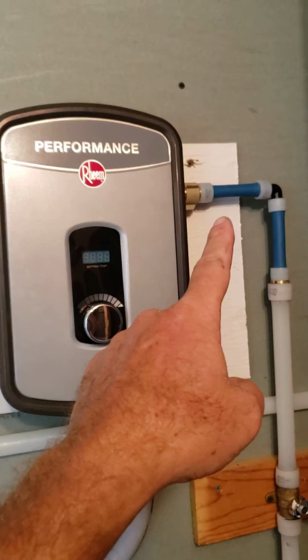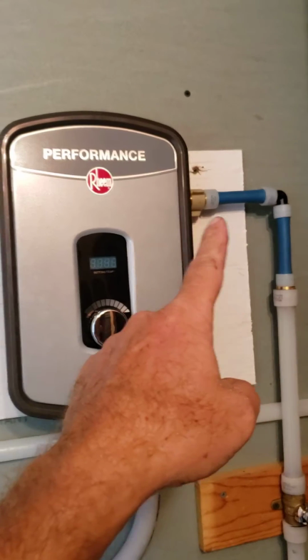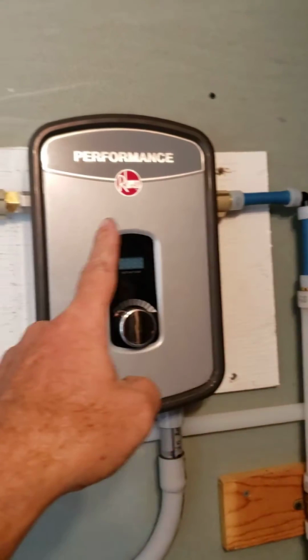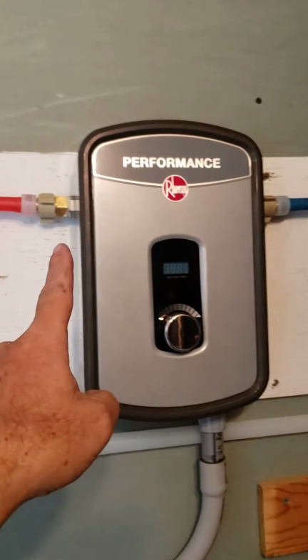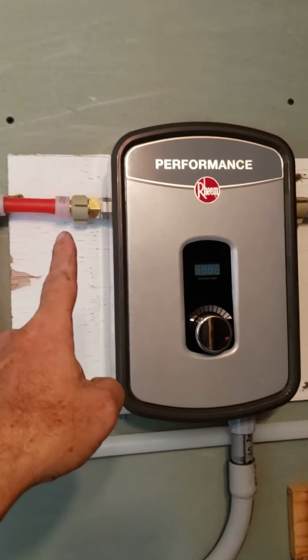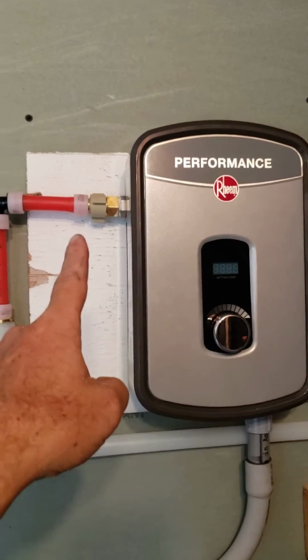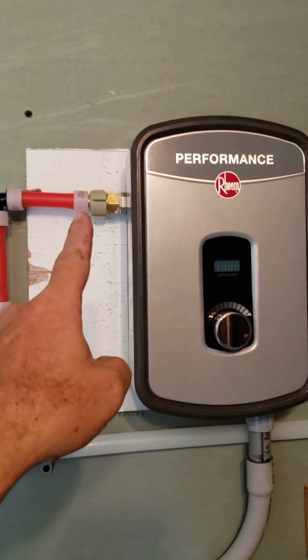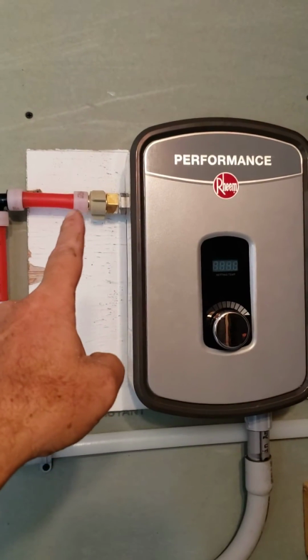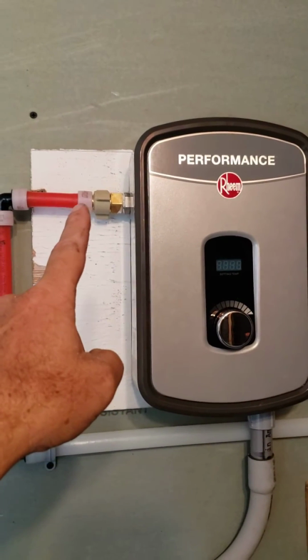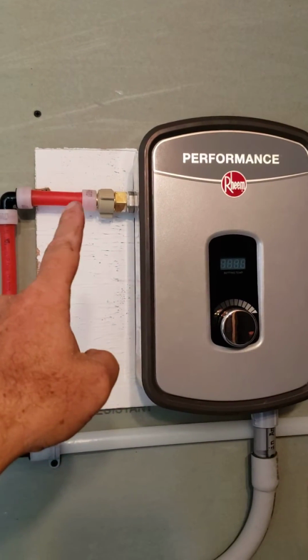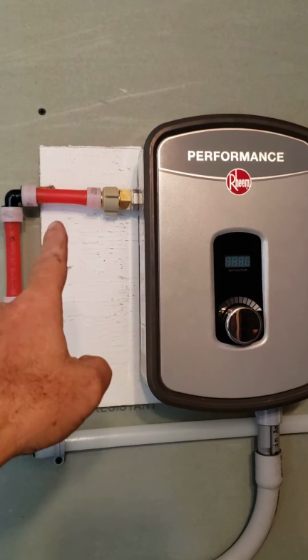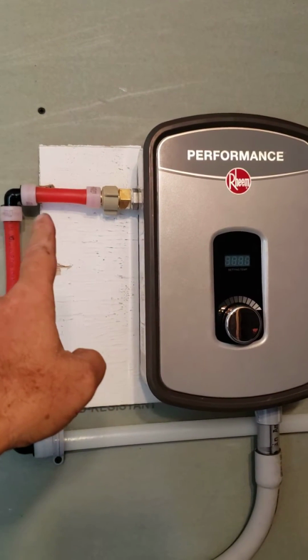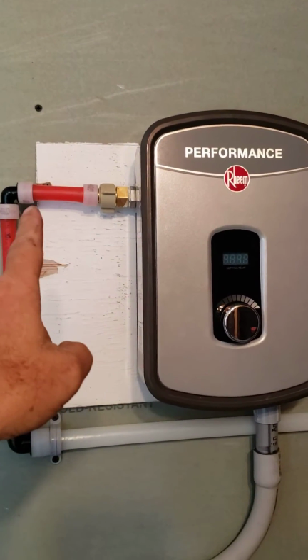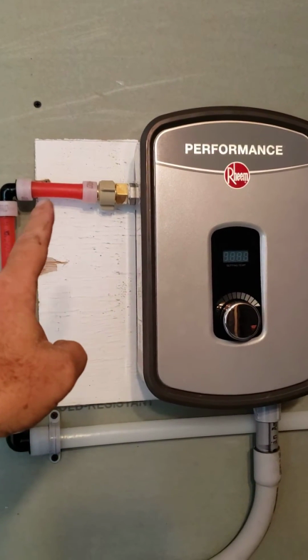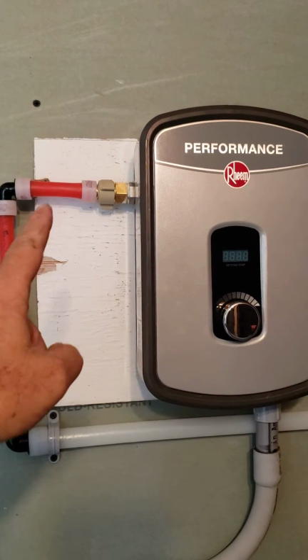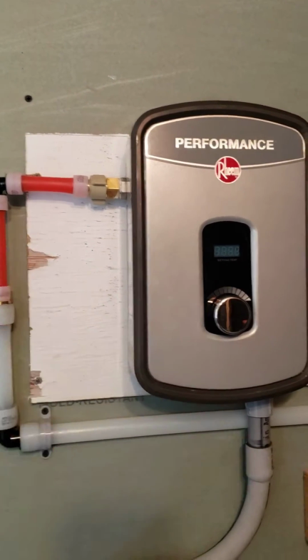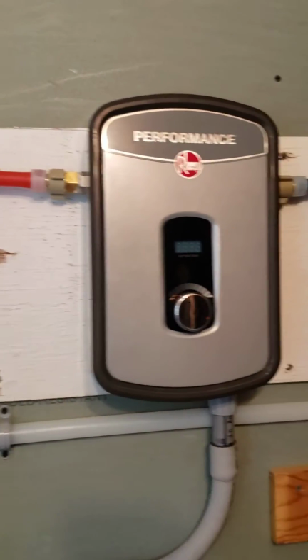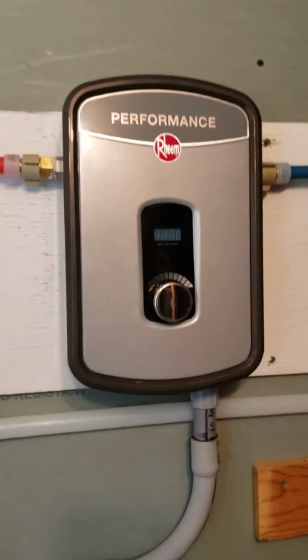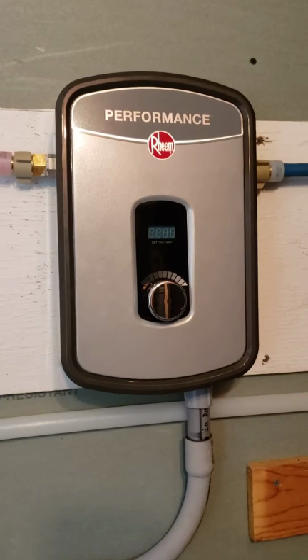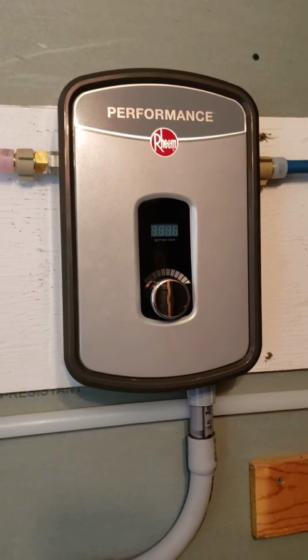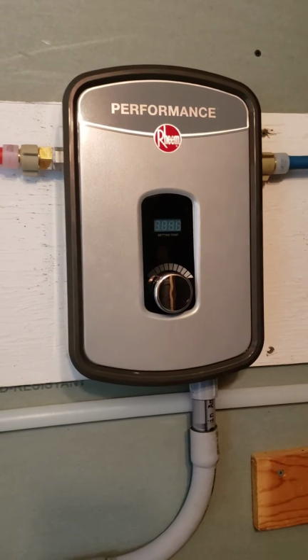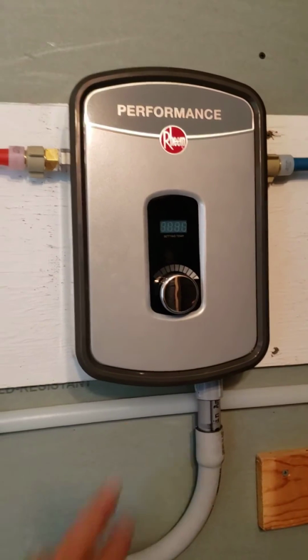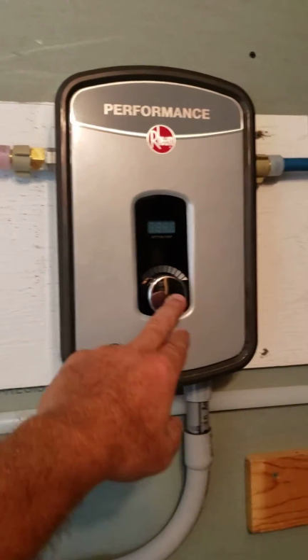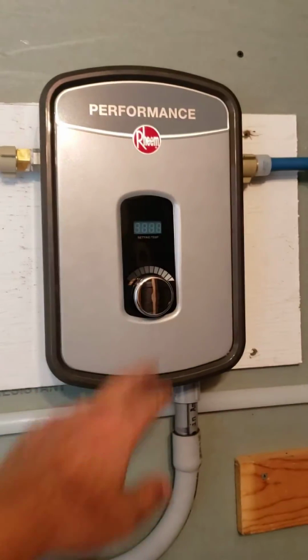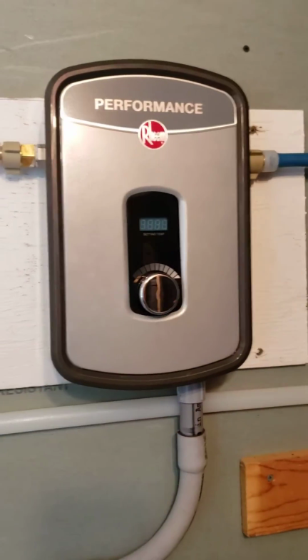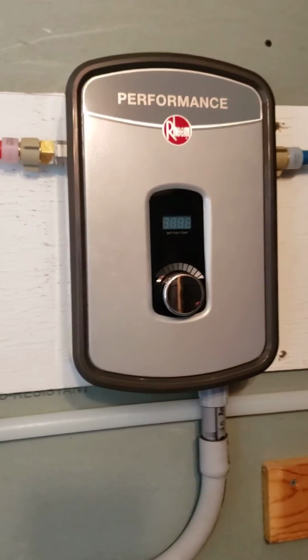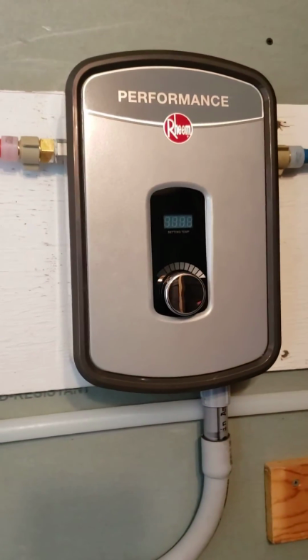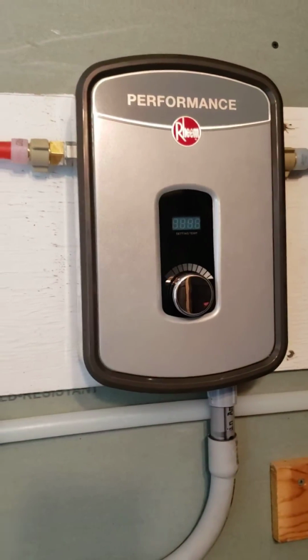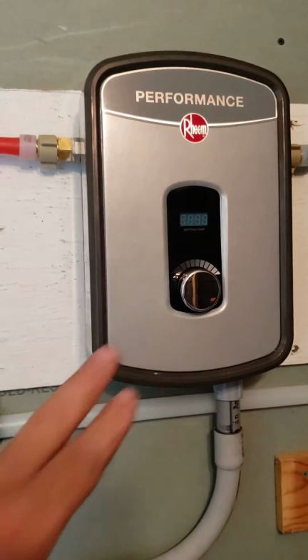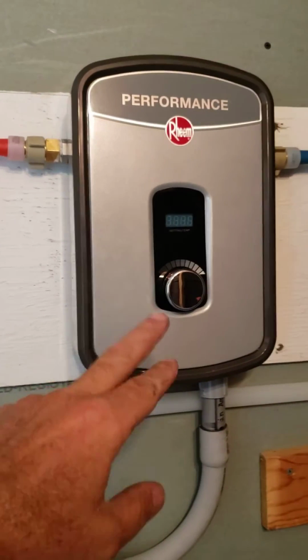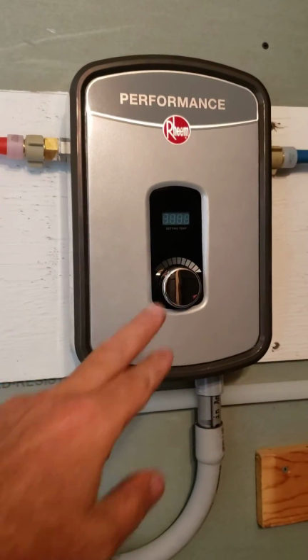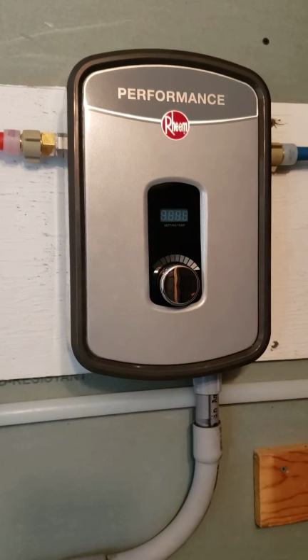Hot is what comes out over here — that would be your outlet side. And then there's a temperature gauge, or temperature adjustment gauge.